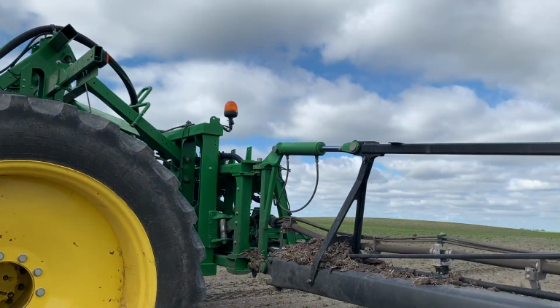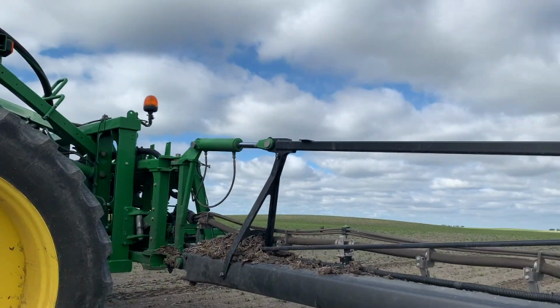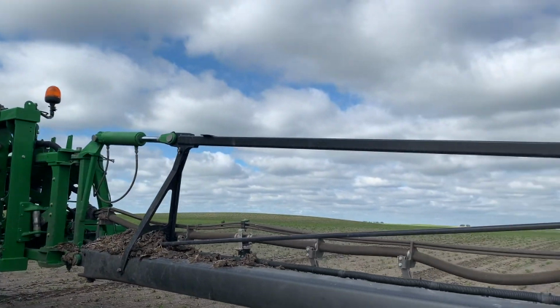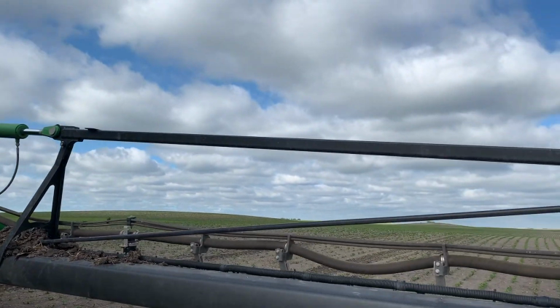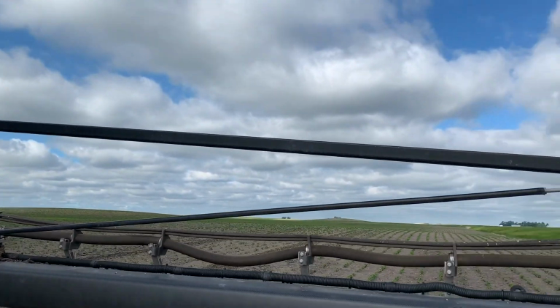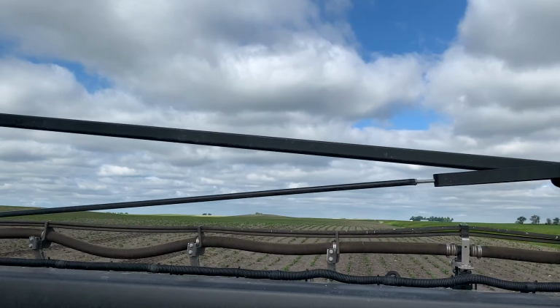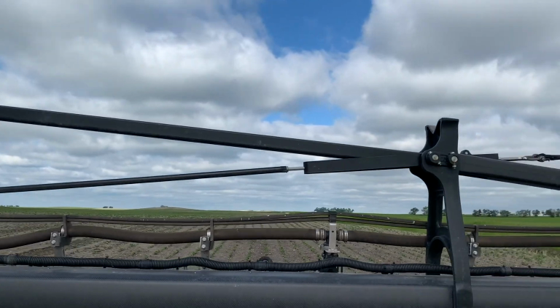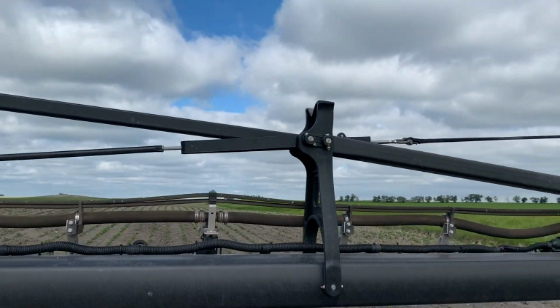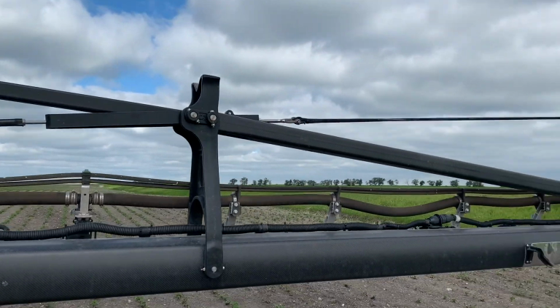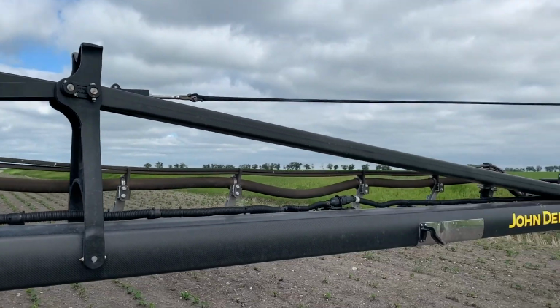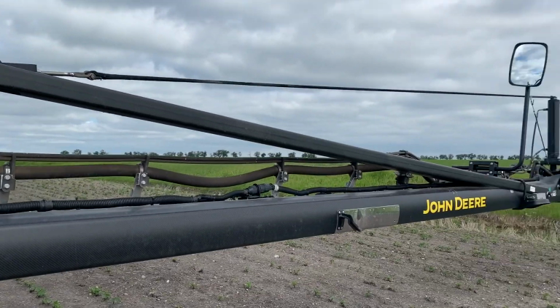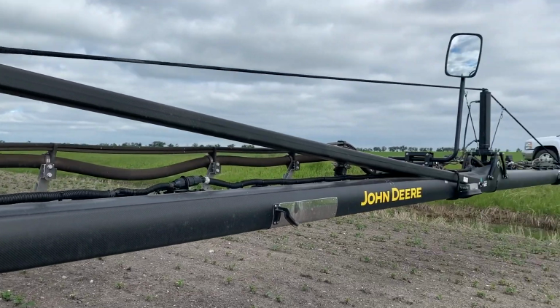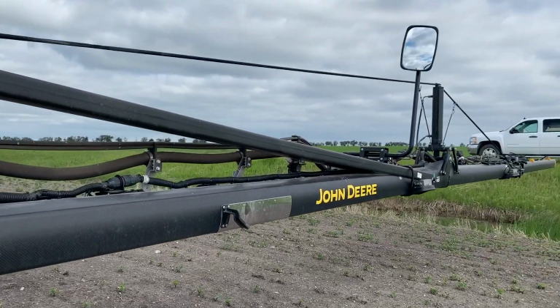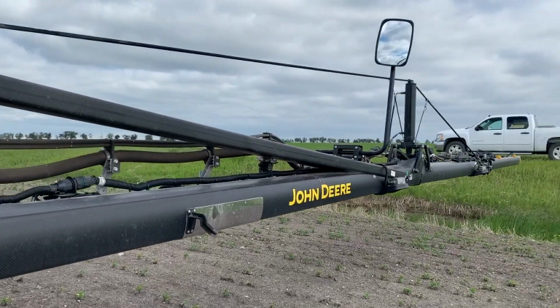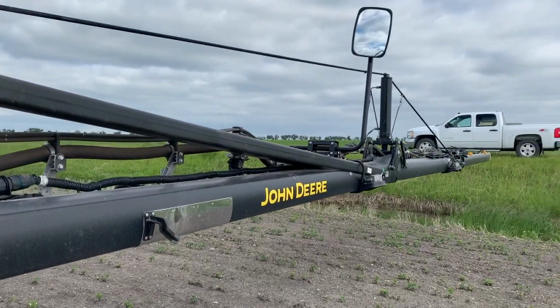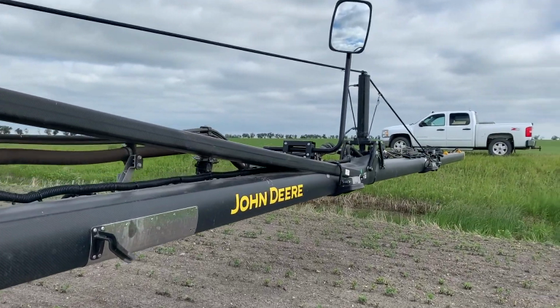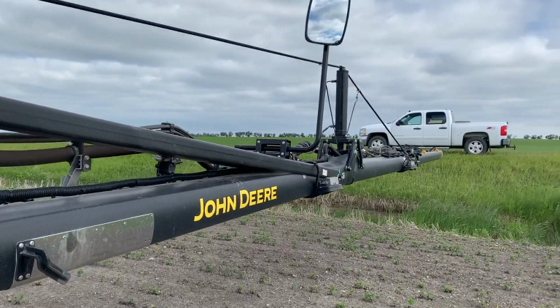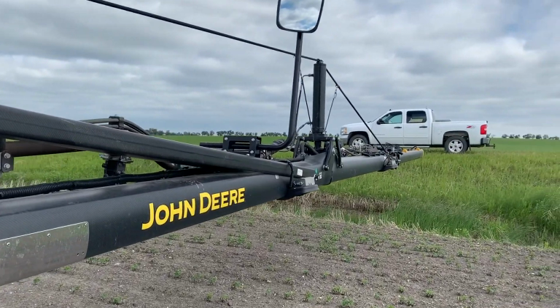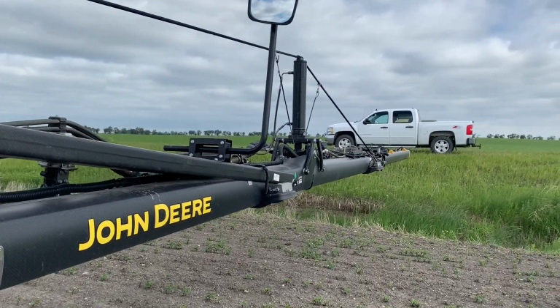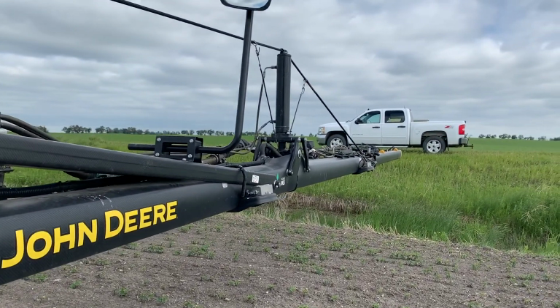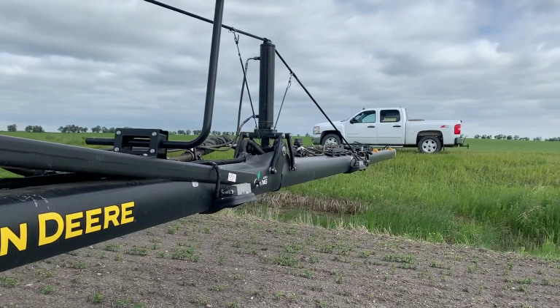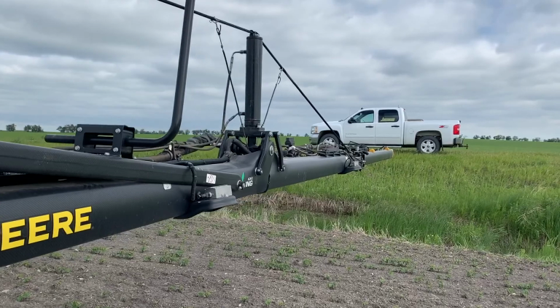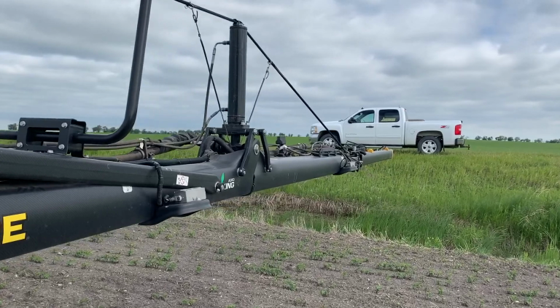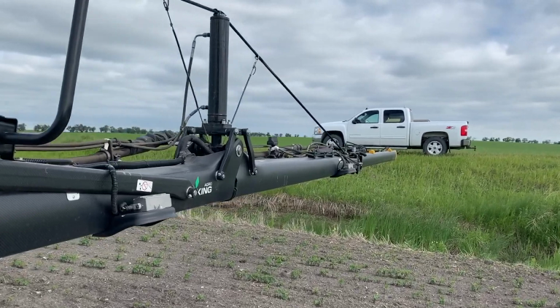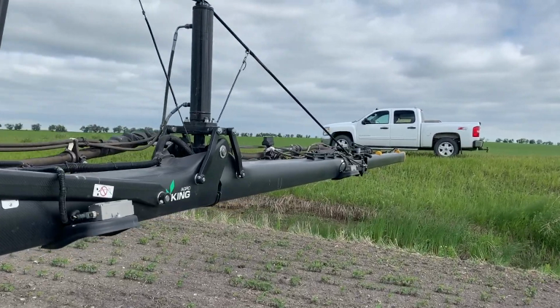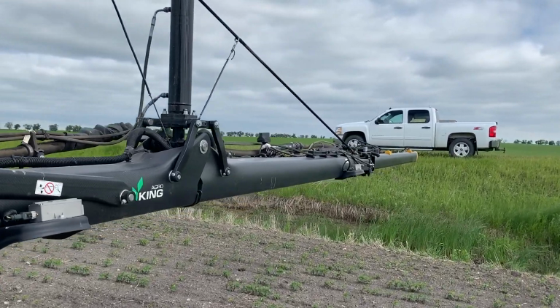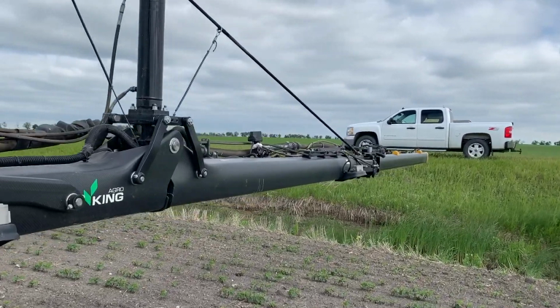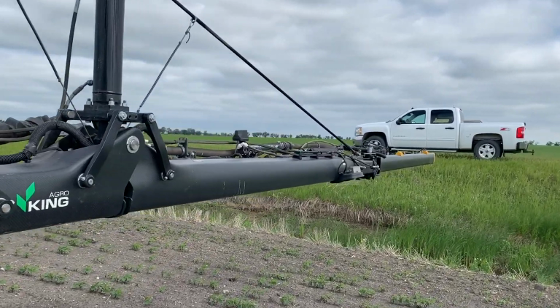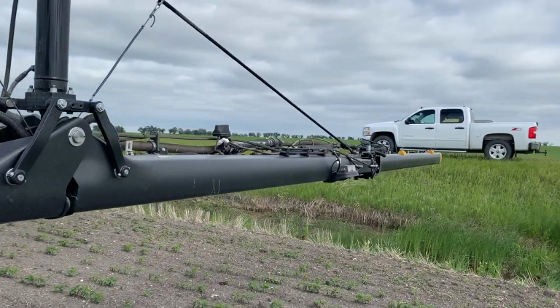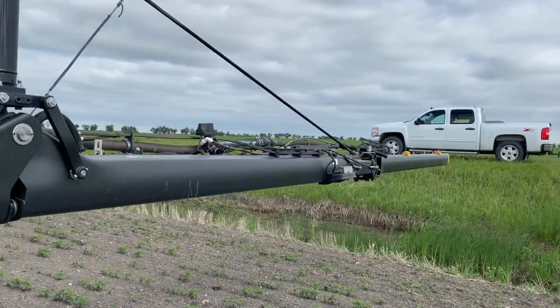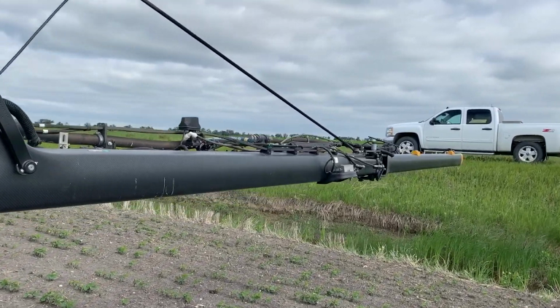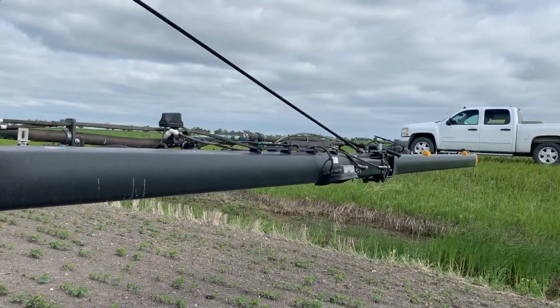Check with your local salesman to see about retrofit kits. It's a great system, works really well. It gives individual nozzle control and all sorts of benefits and features, so make sure to get in on that.